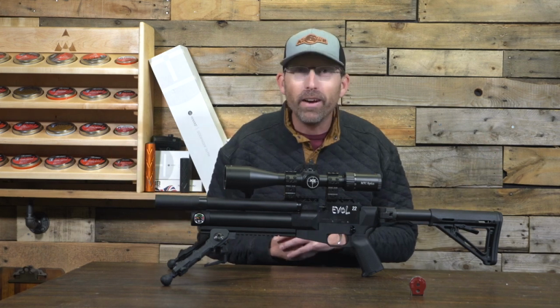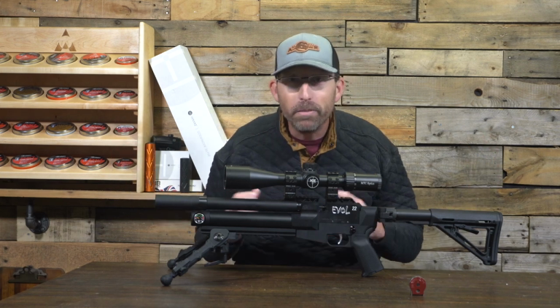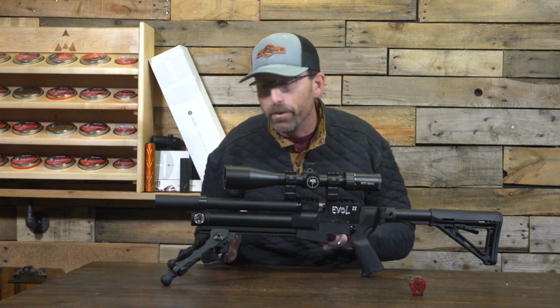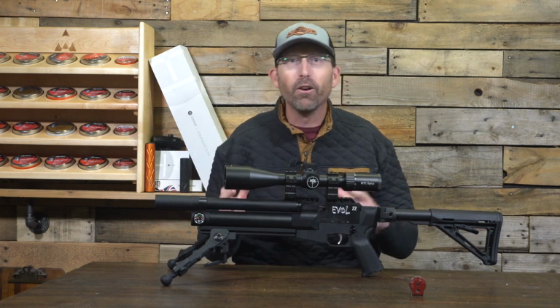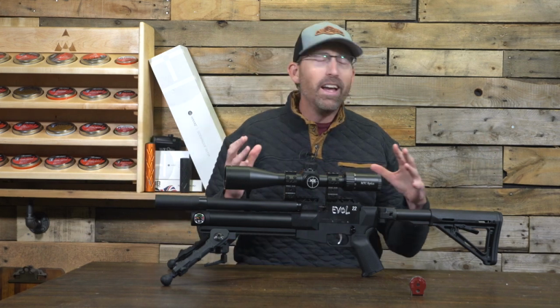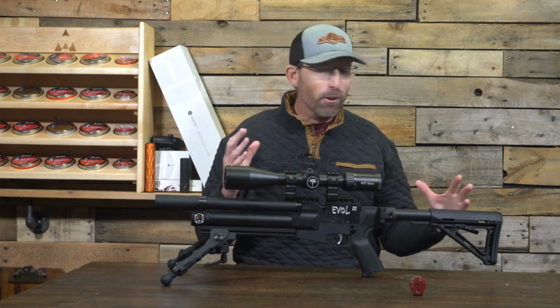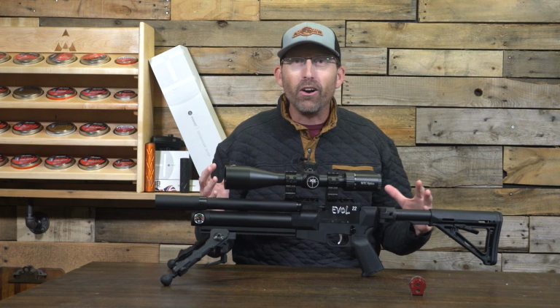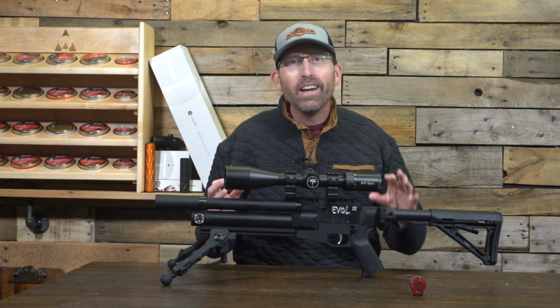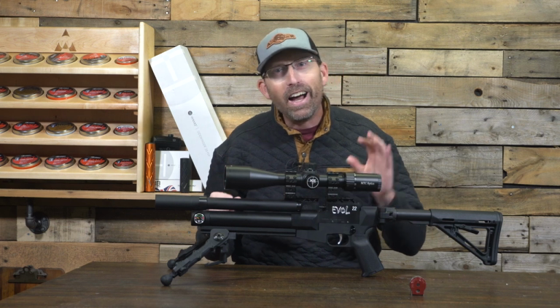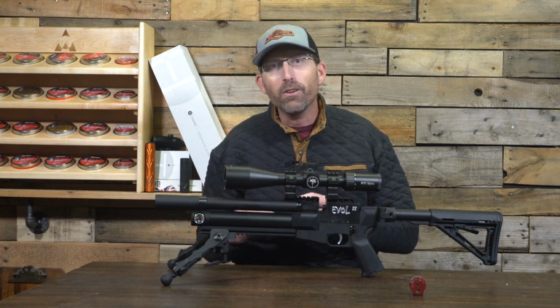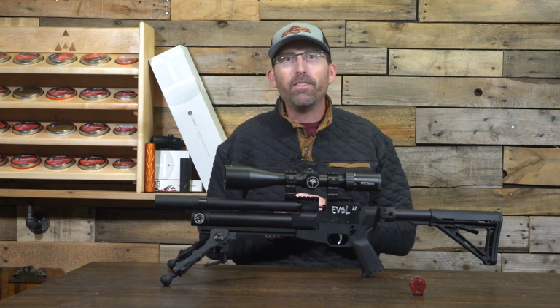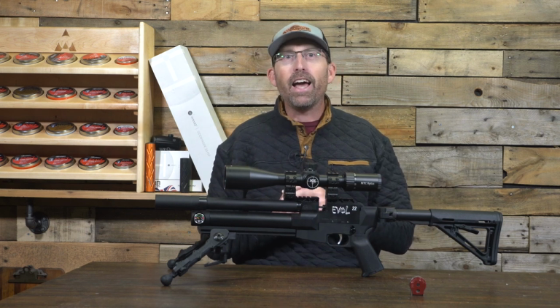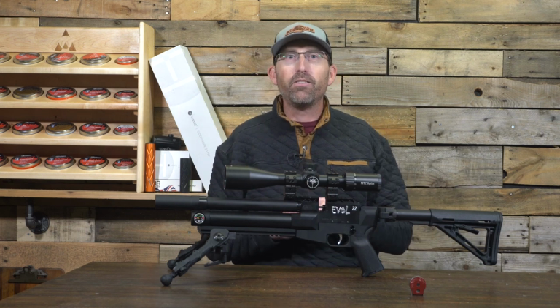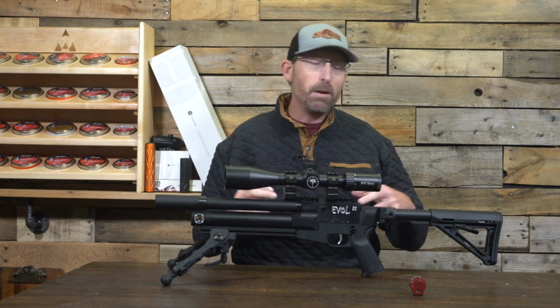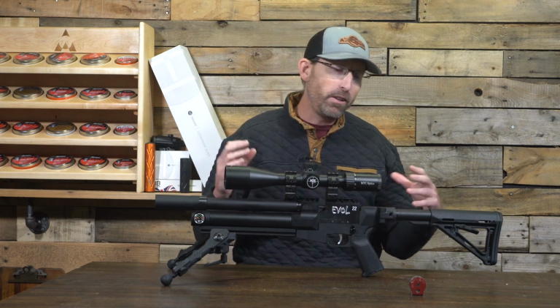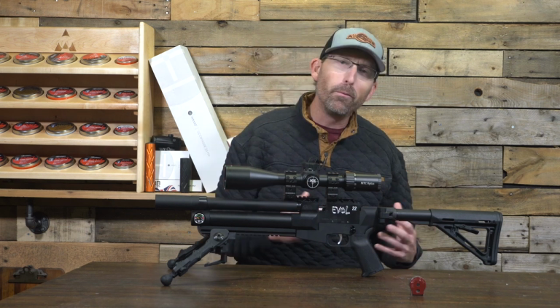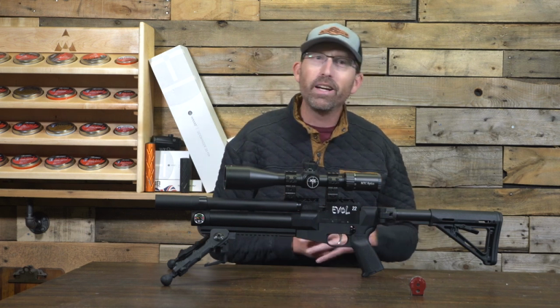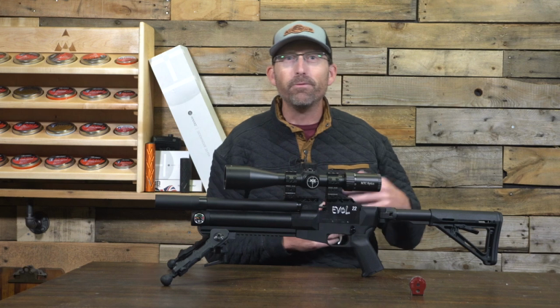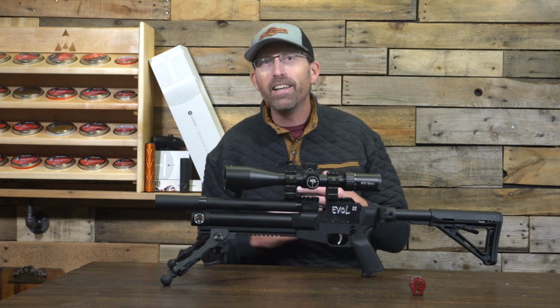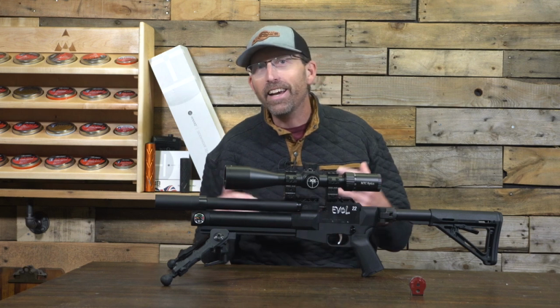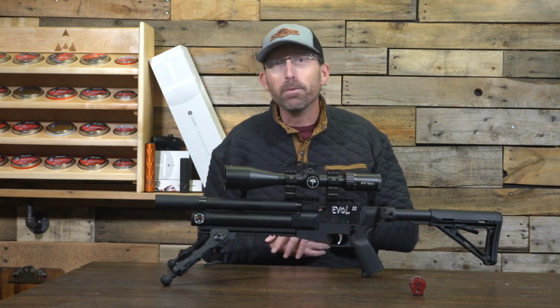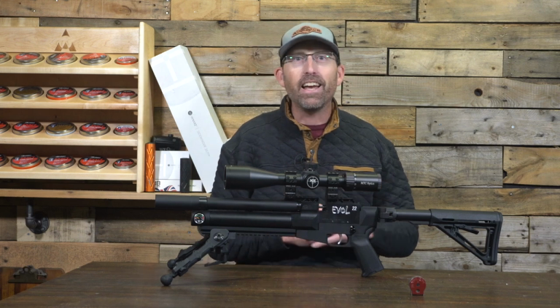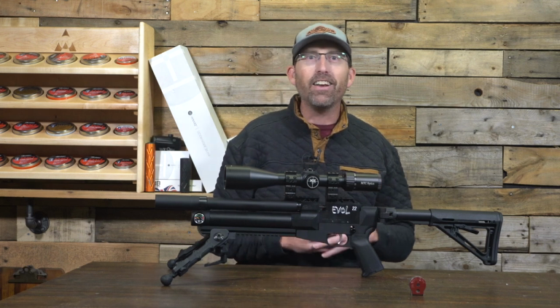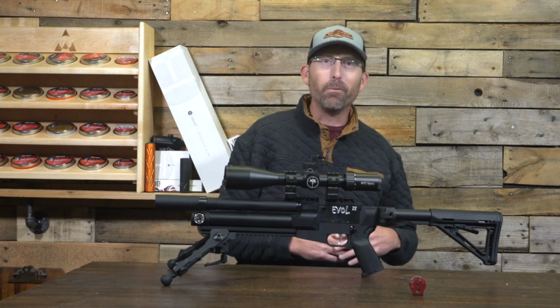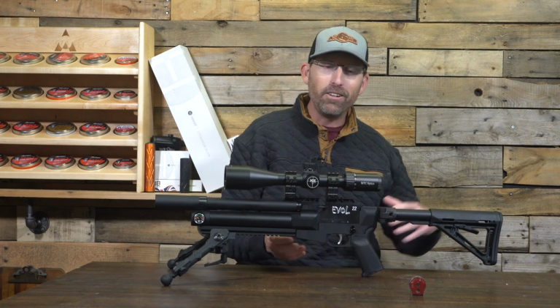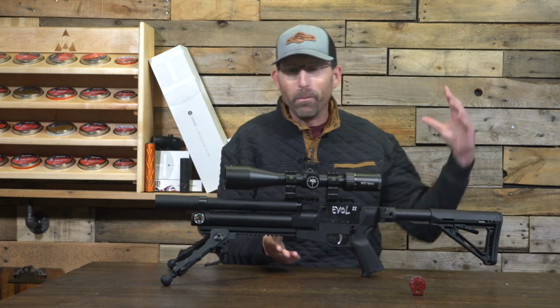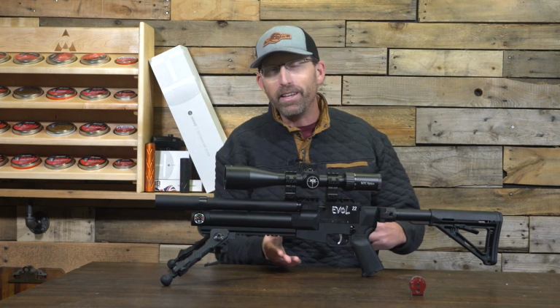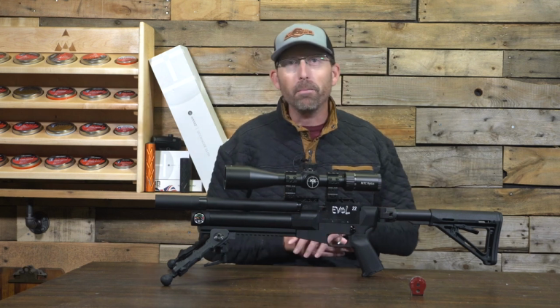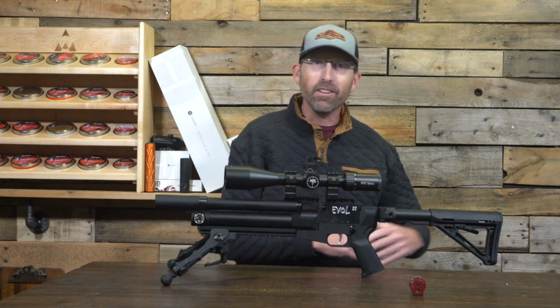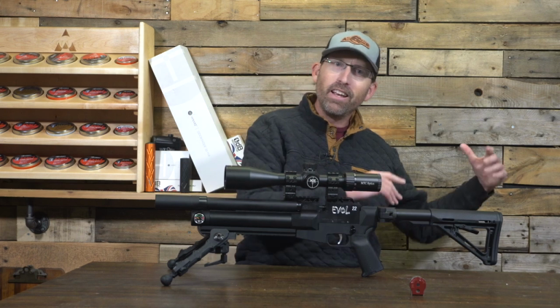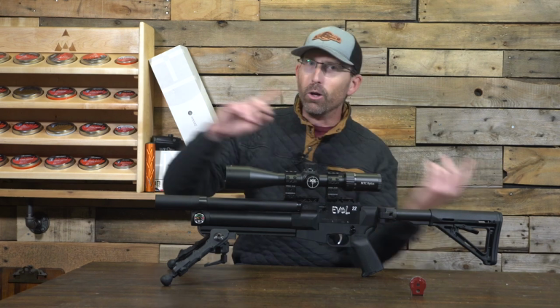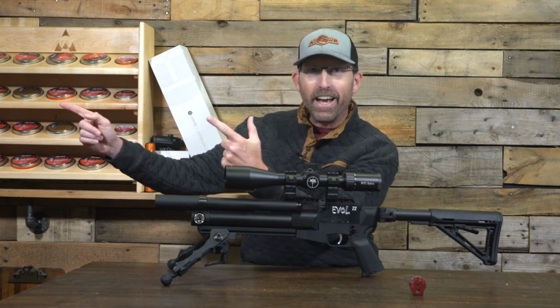Where do I even begin with this? For starters, I want to give you a little bit of a taste of accuracy, and I'm going to cut real quick to some fun that I had plinking down at the range with the EVOL Mini. So let's go check it out.